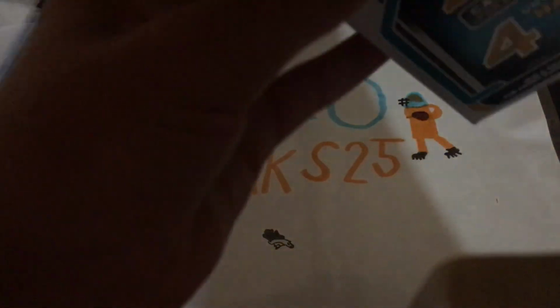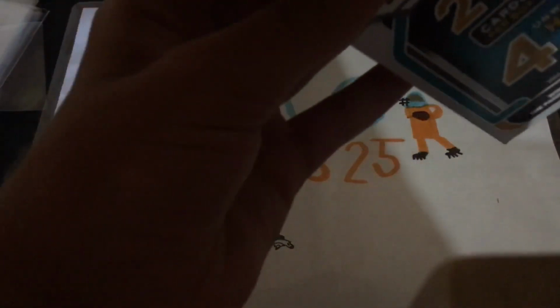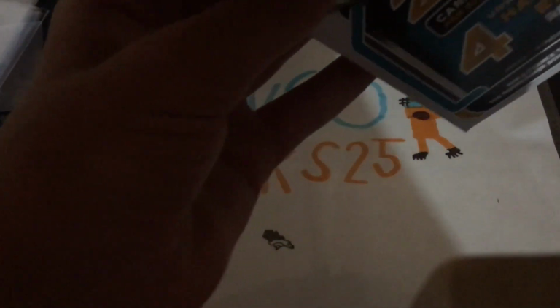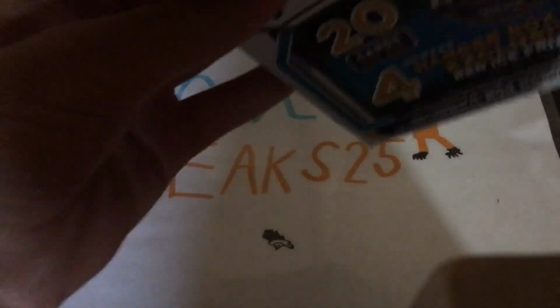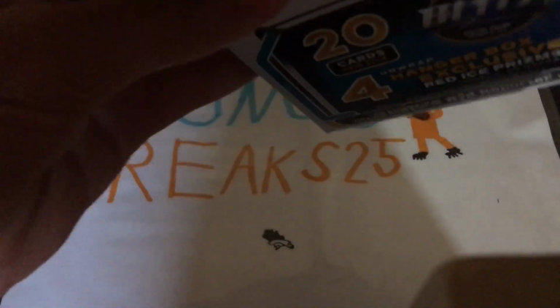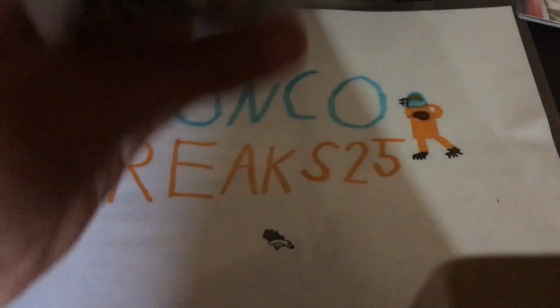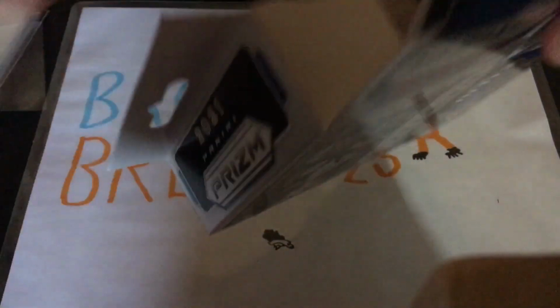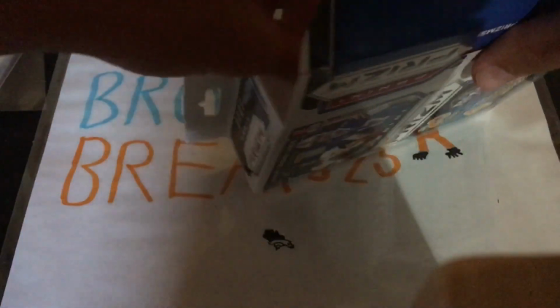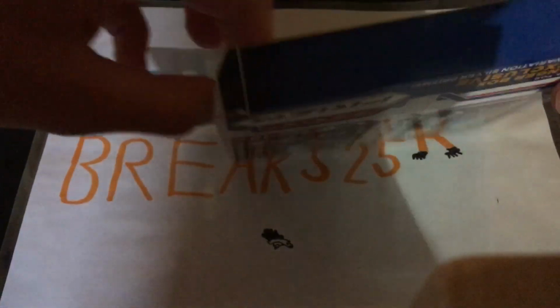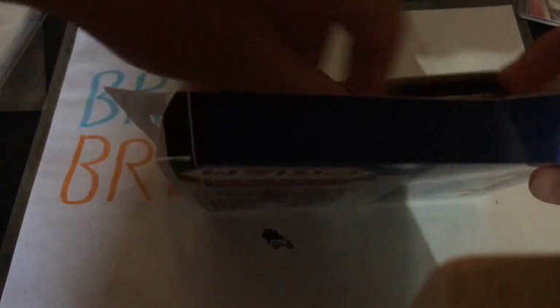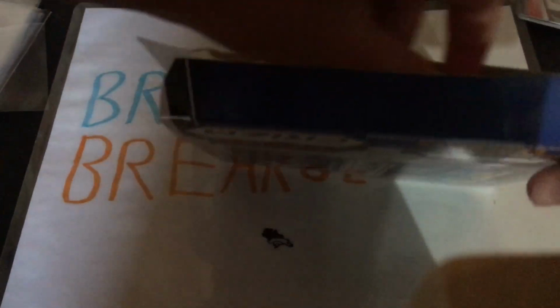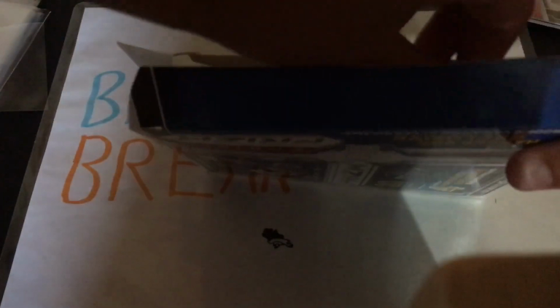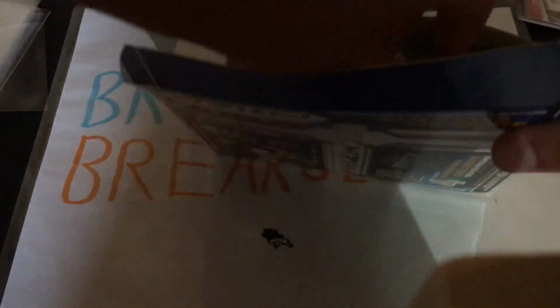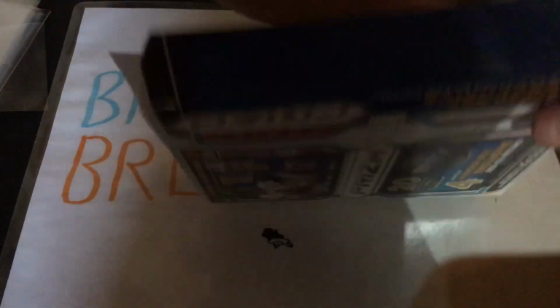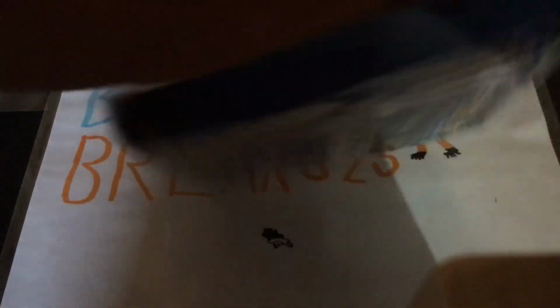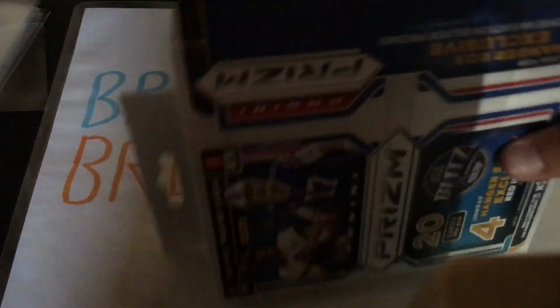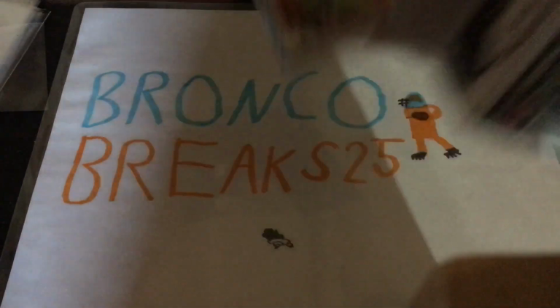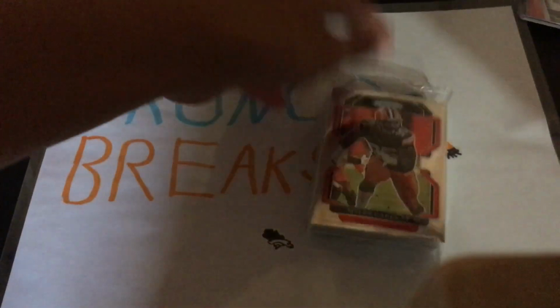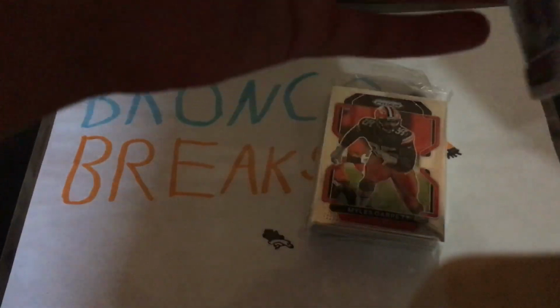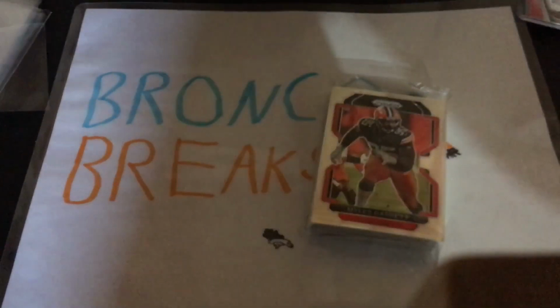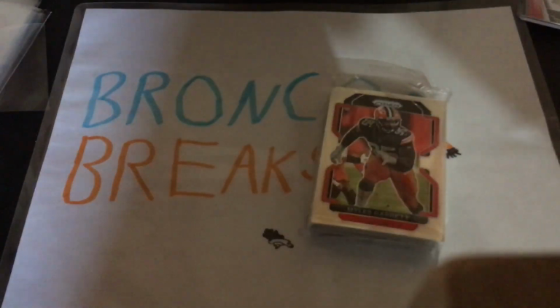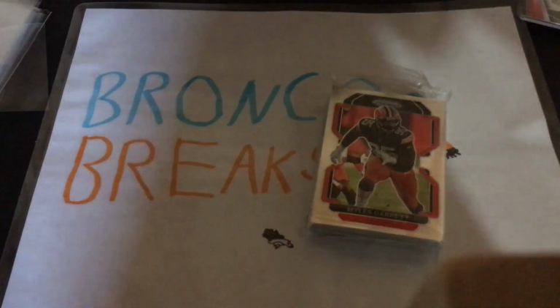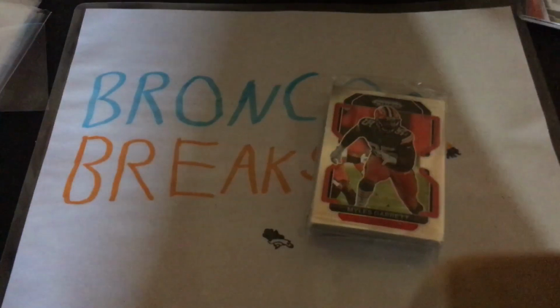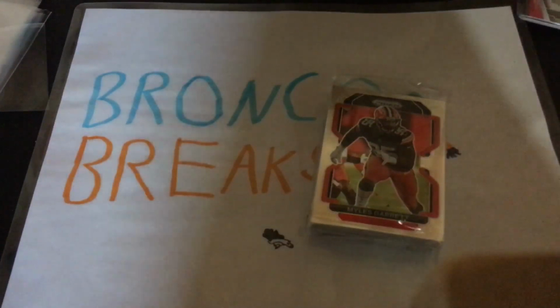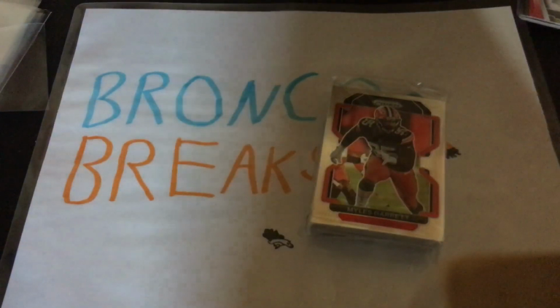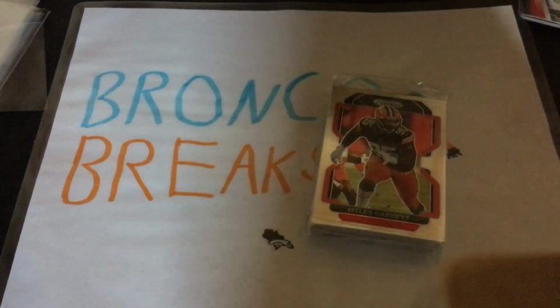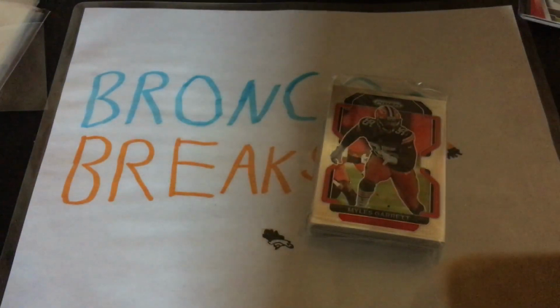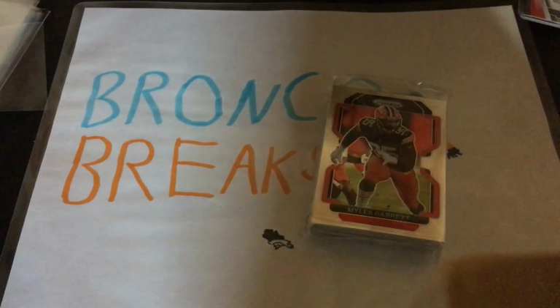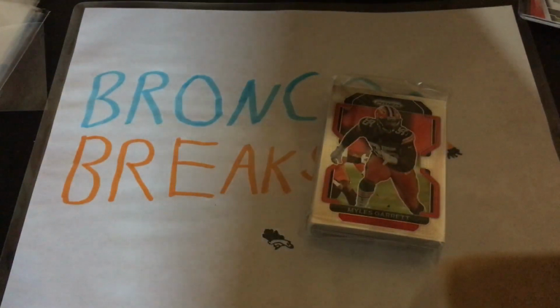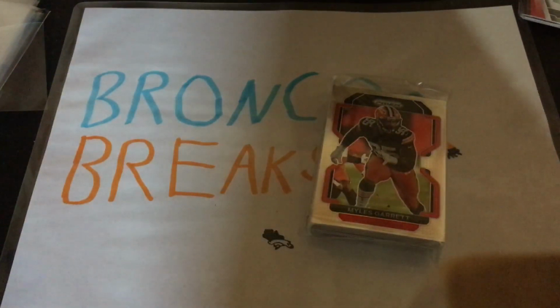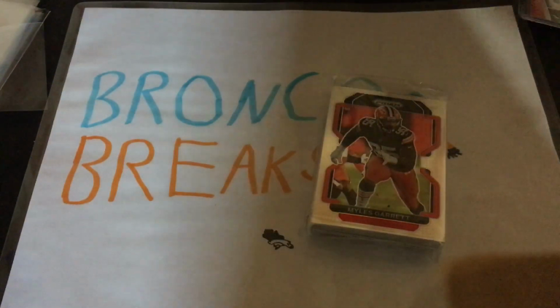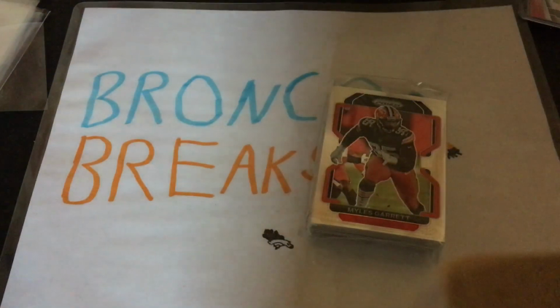Hangers open on the side. Alright, there we go. There's the inside. And seal up the box.